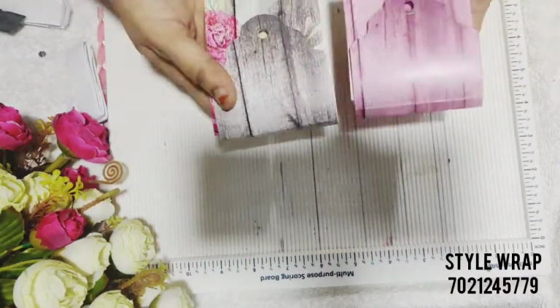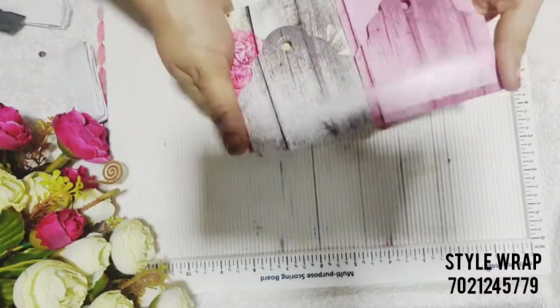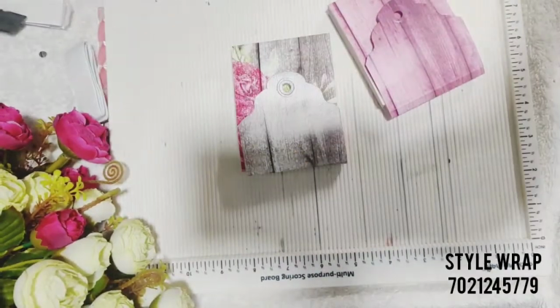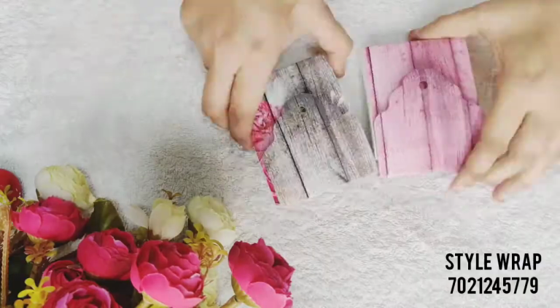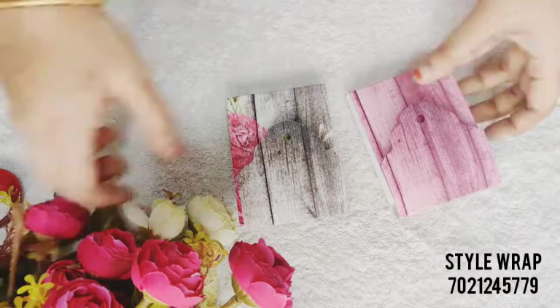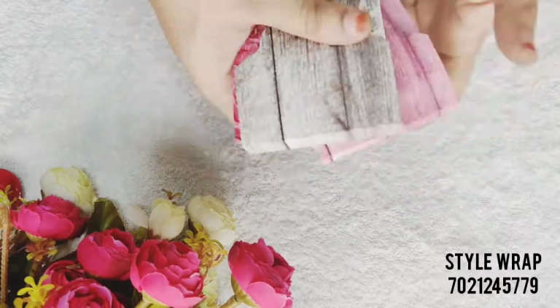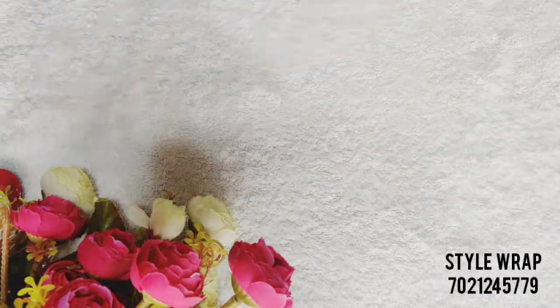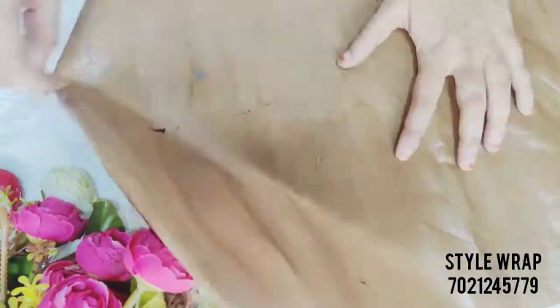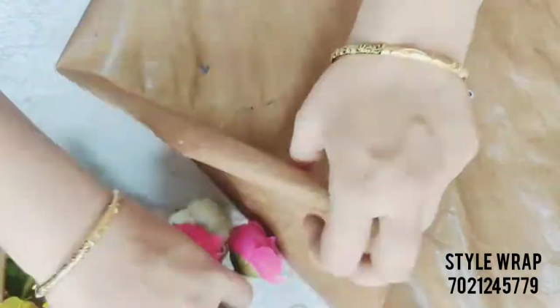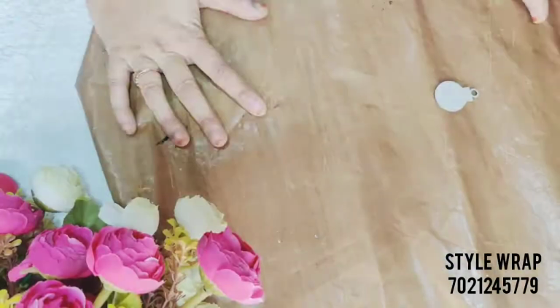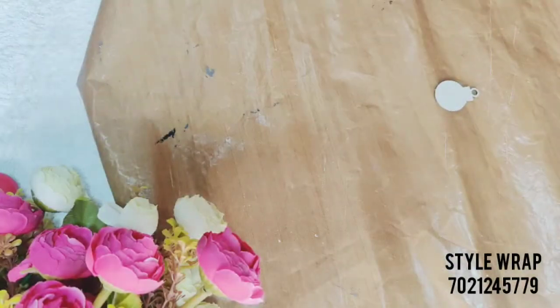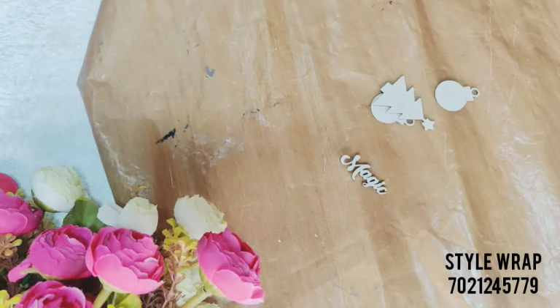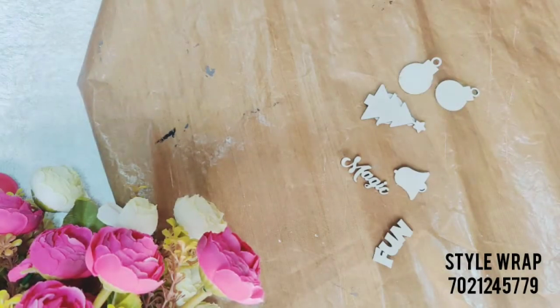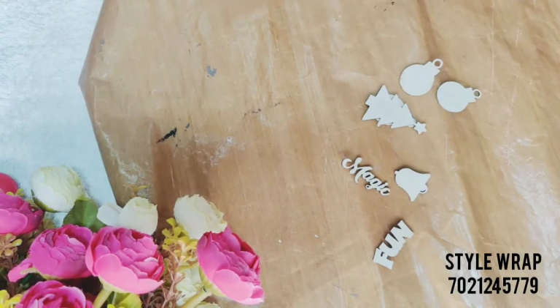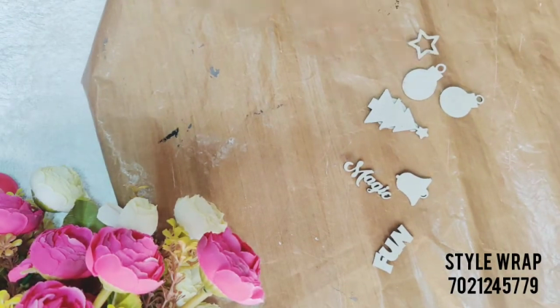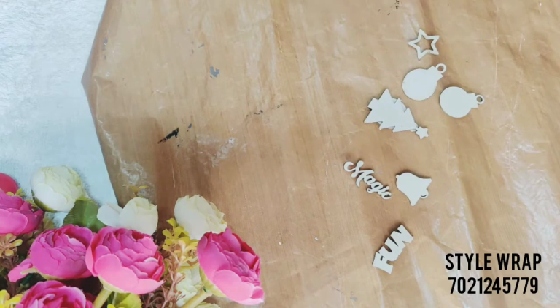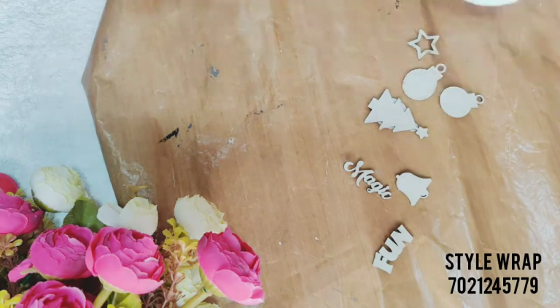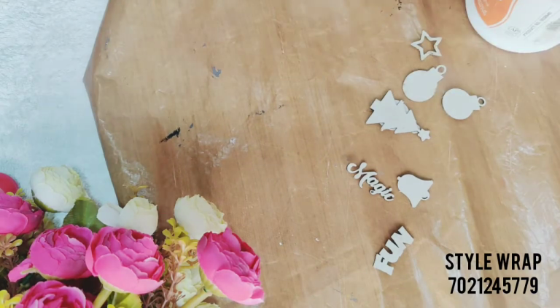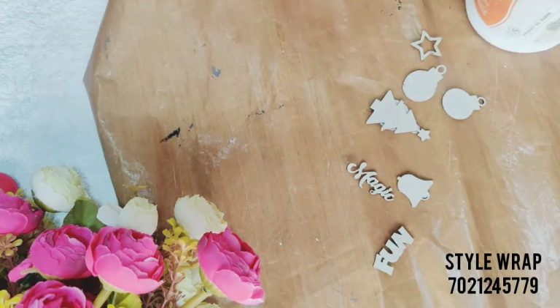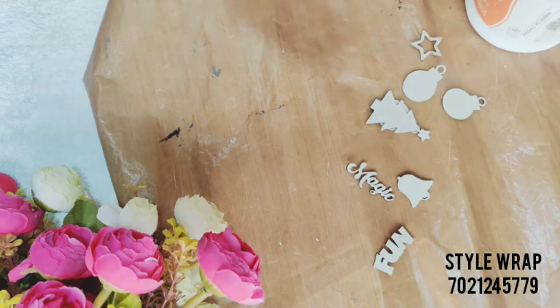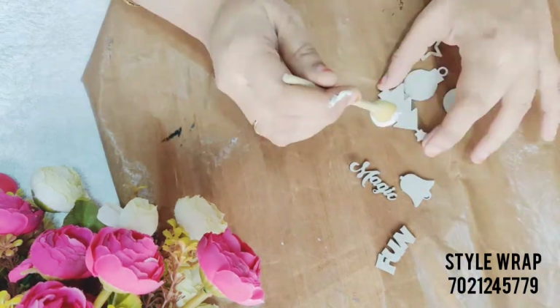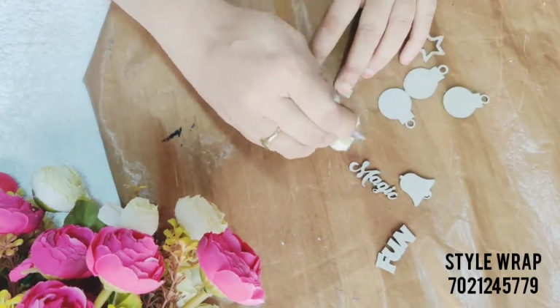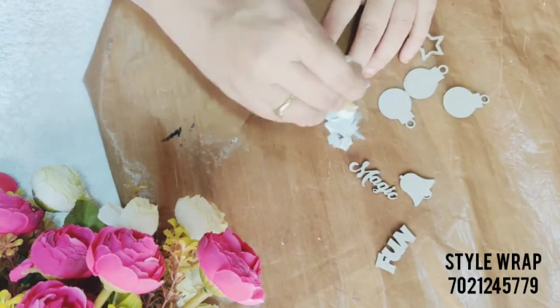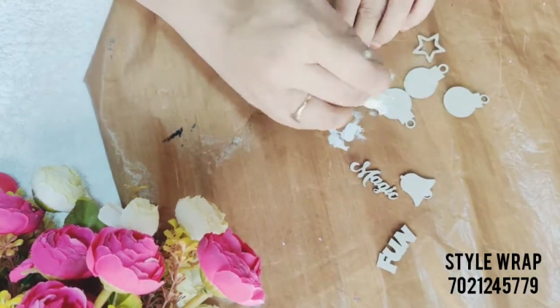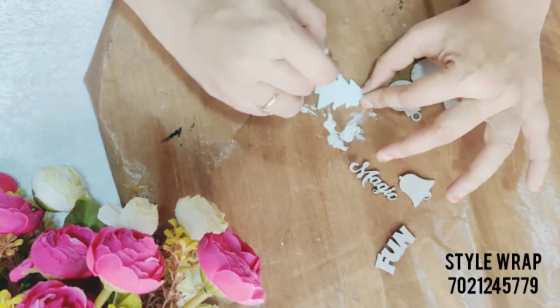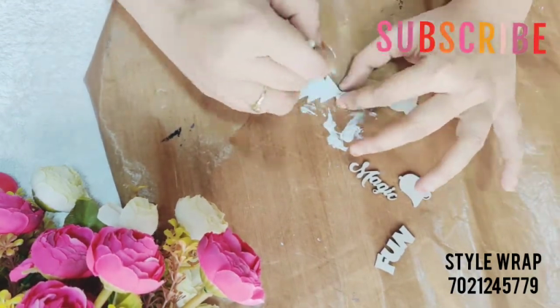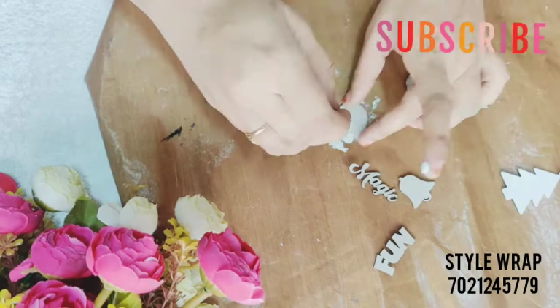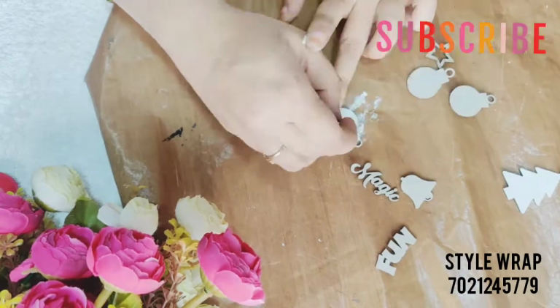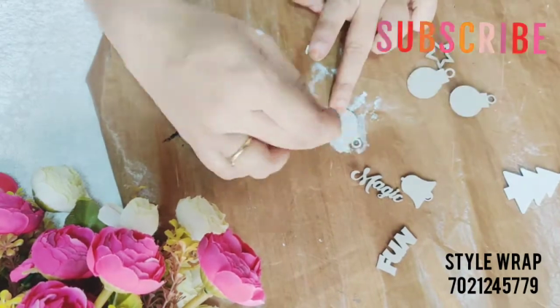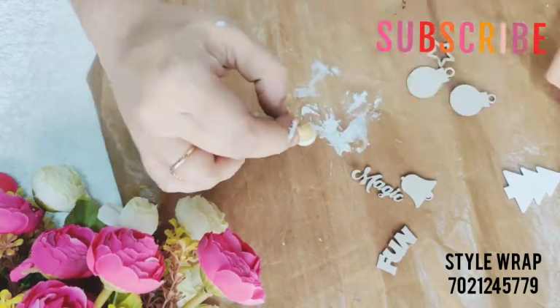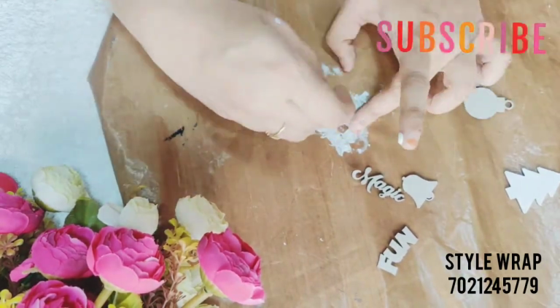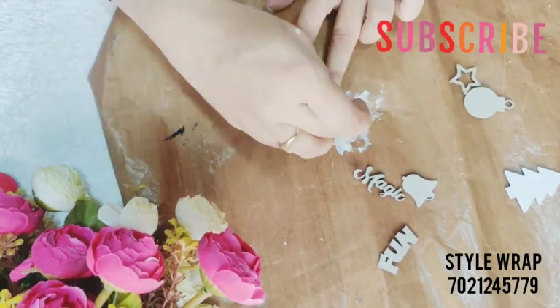Finally these are ready — now comes my favorite part: decorating! These are the cute chippies in a Christmas theme which I am going to use here. I am just doing one coat of white gesso on these.